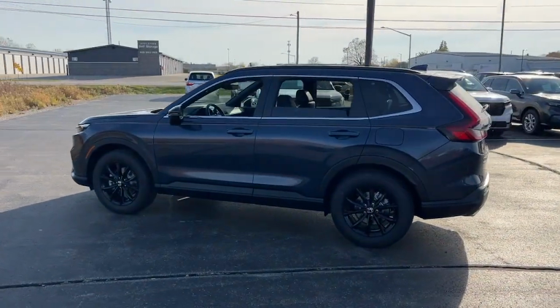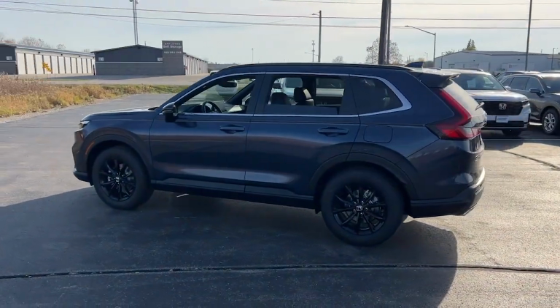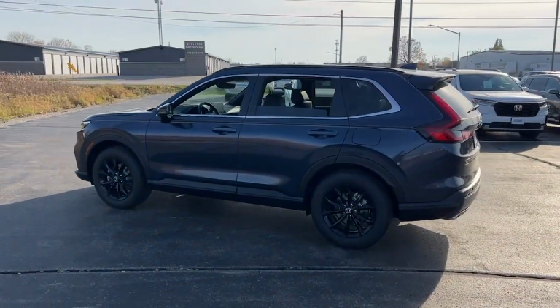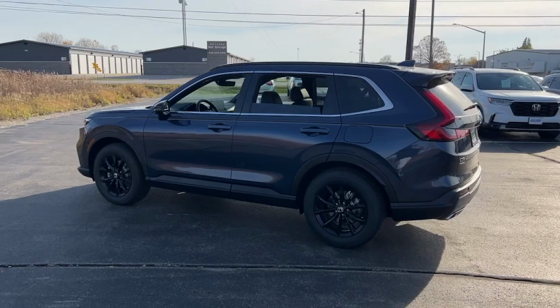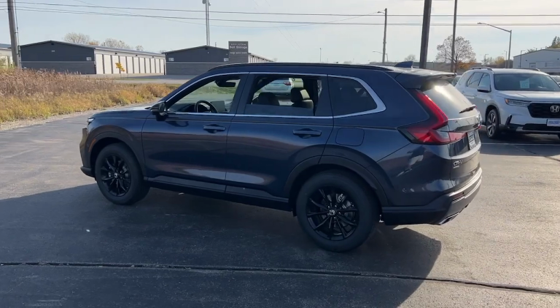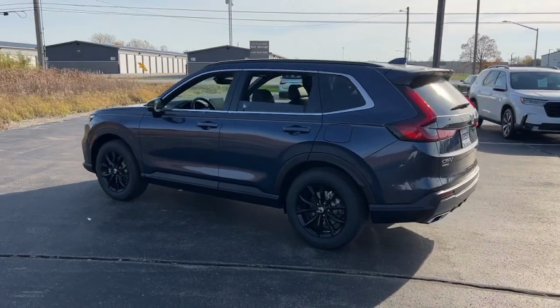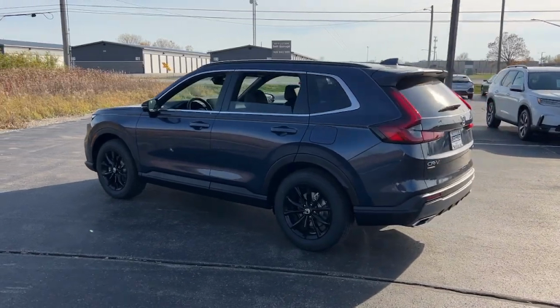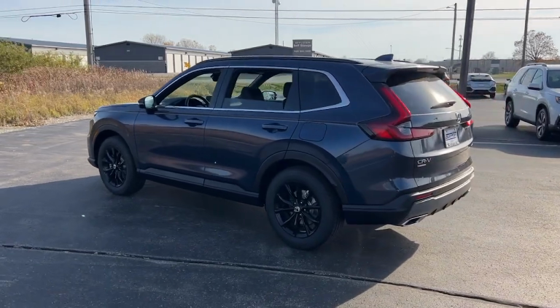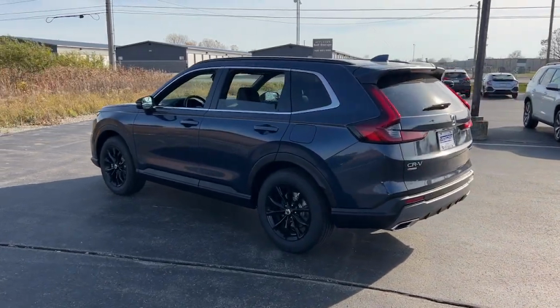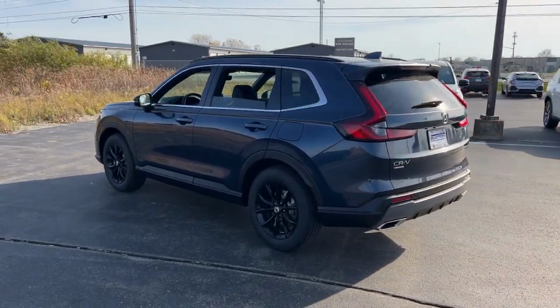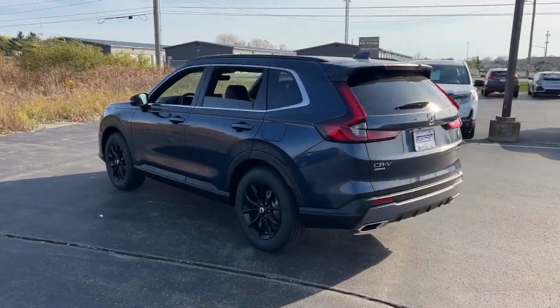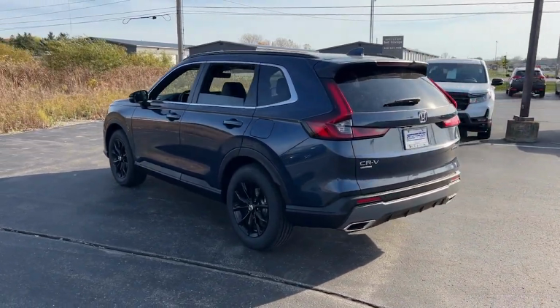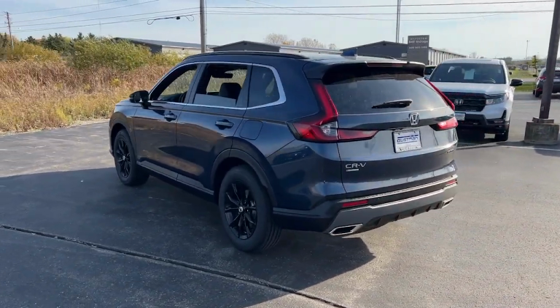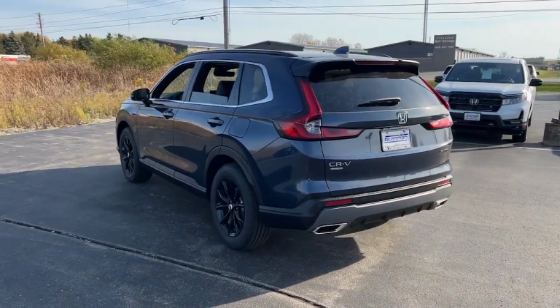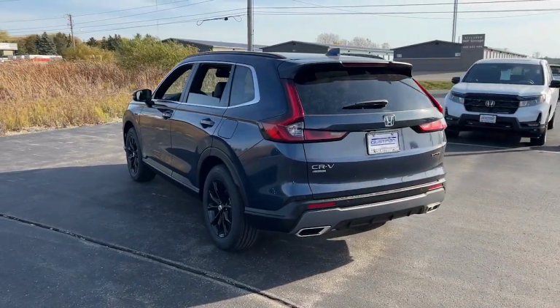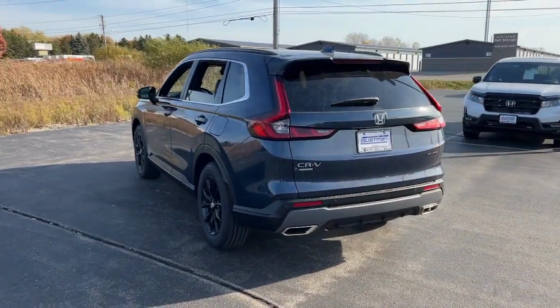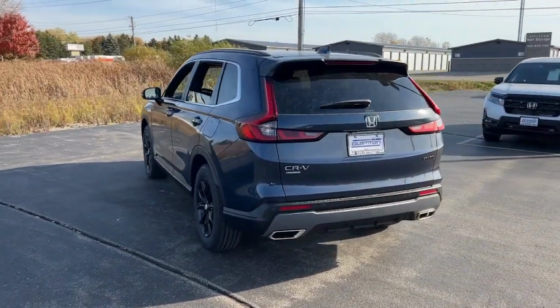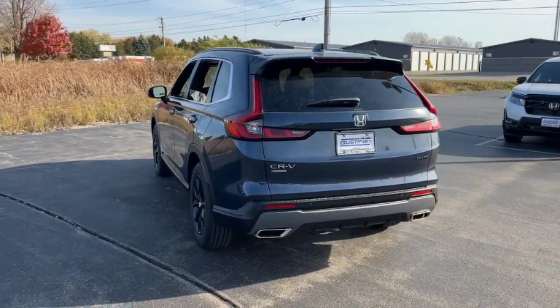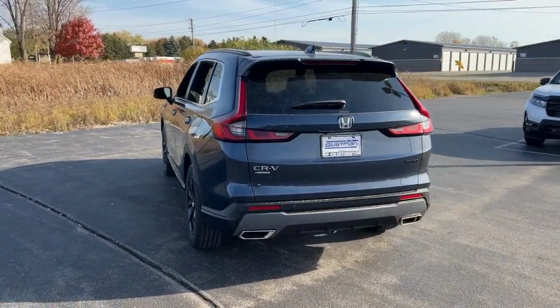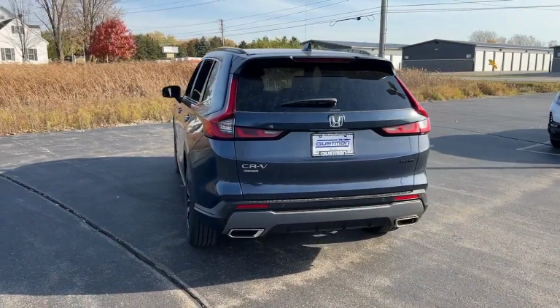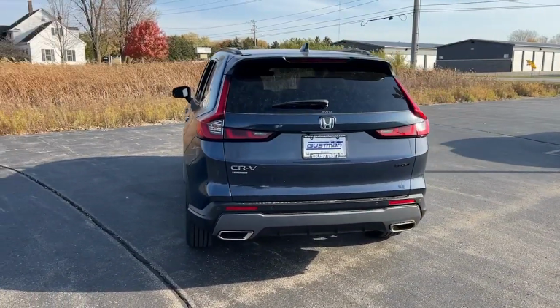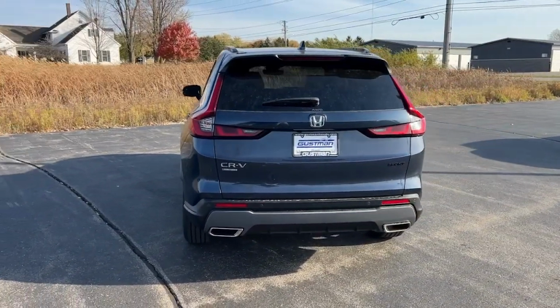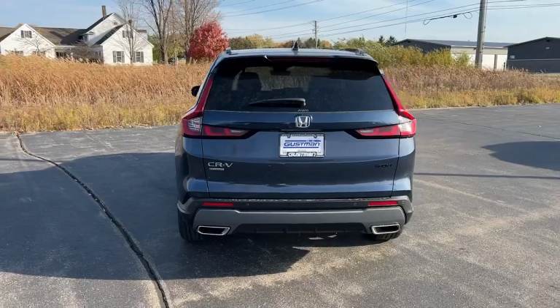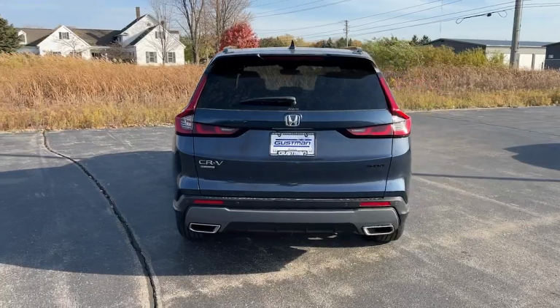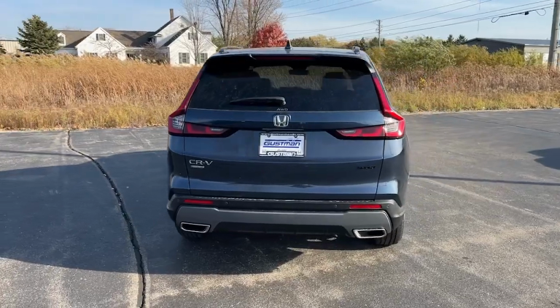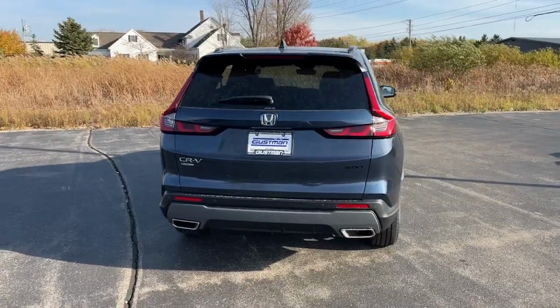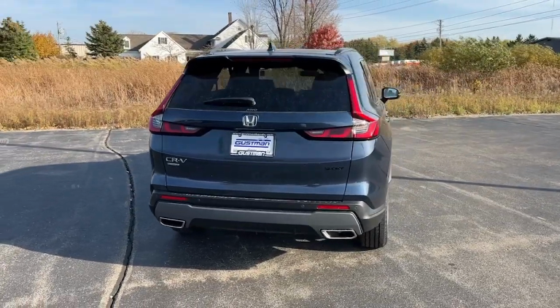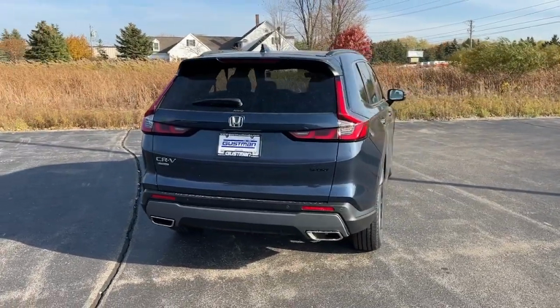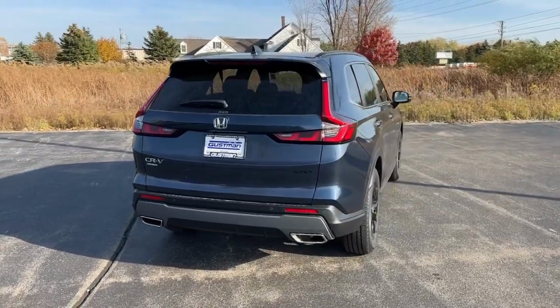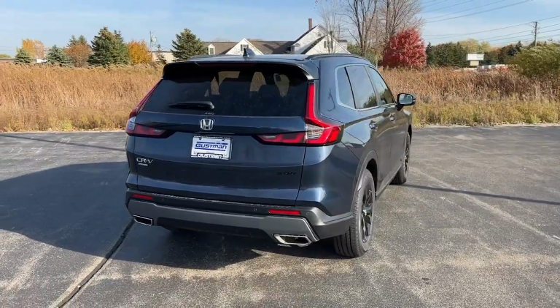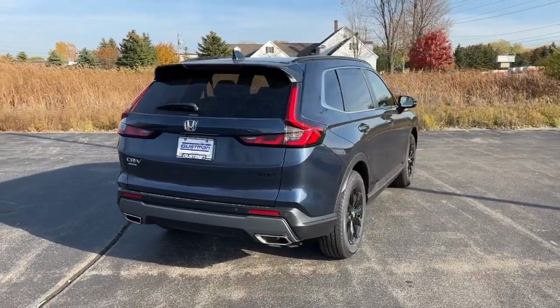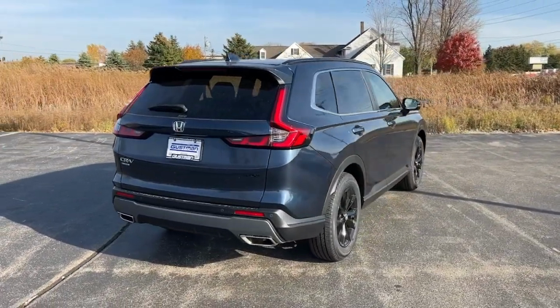It comes with generous standard driver-assist safety features and a spirit of adventure that shines through on every journey. These are just some of the great options this vehicle comes with.